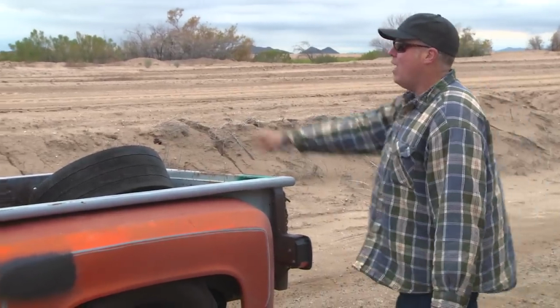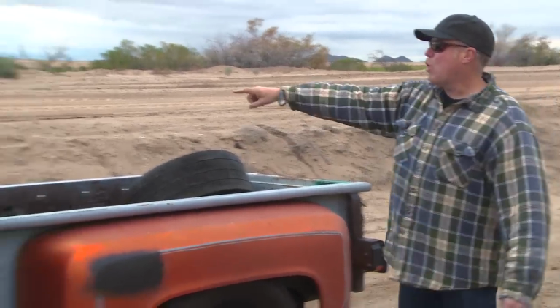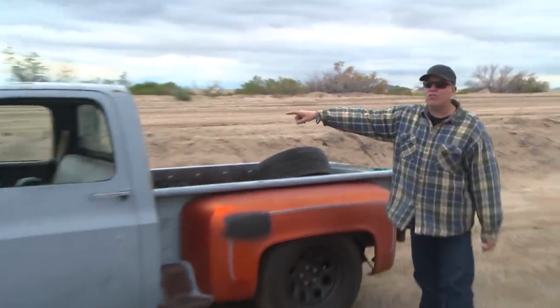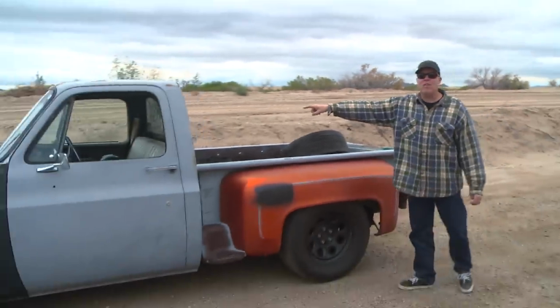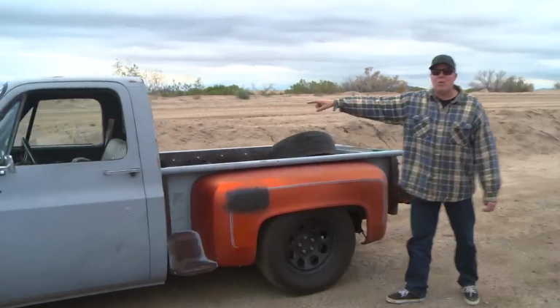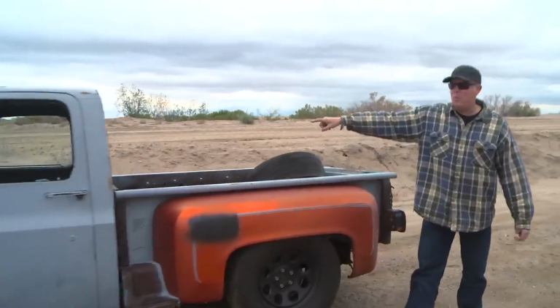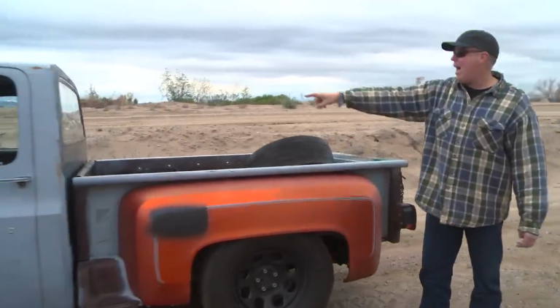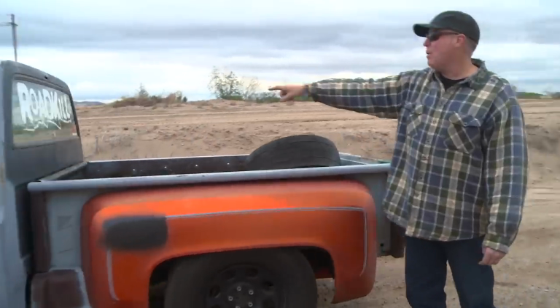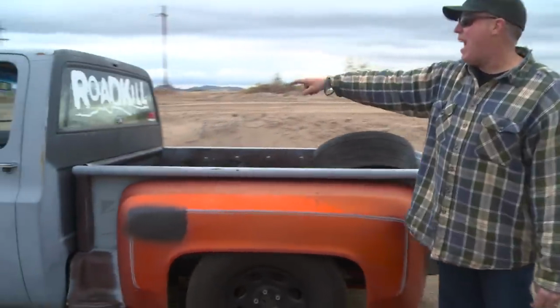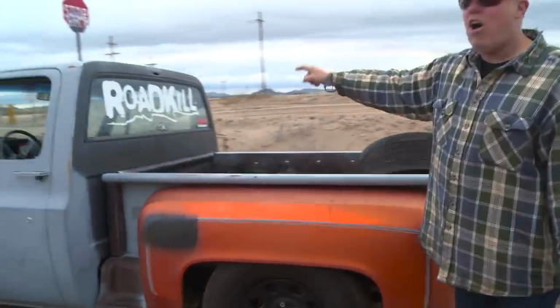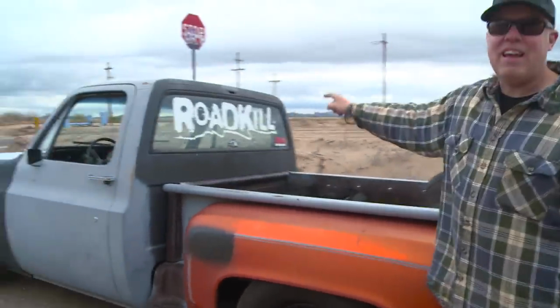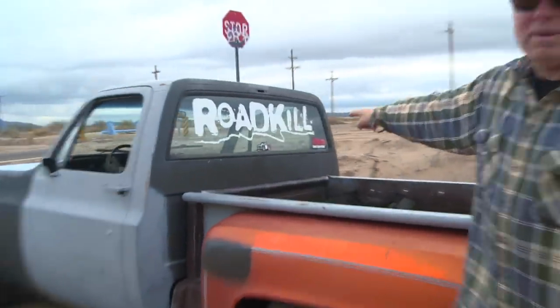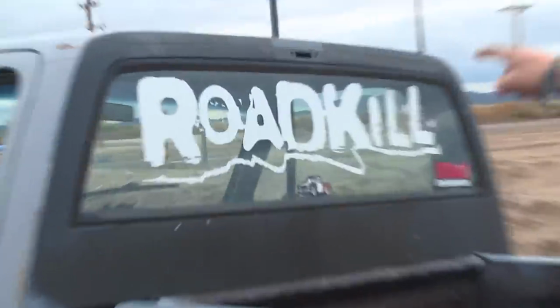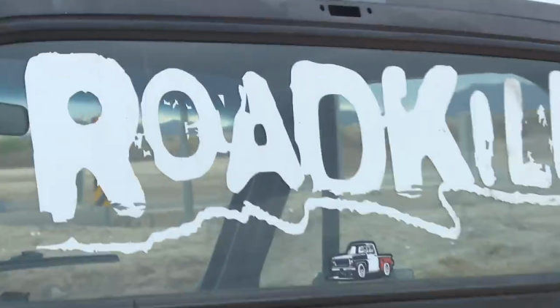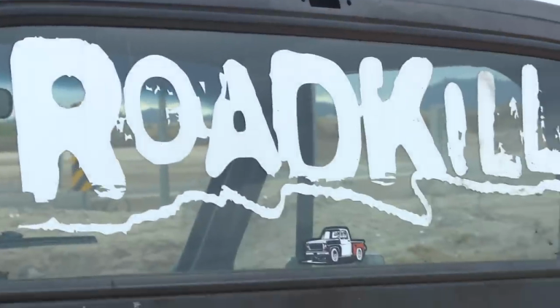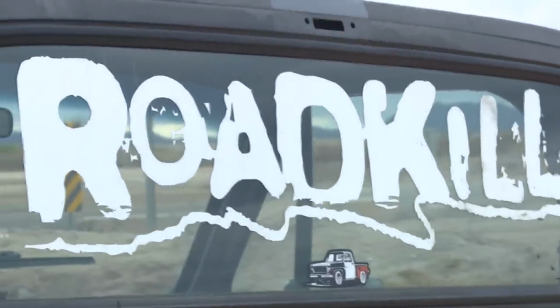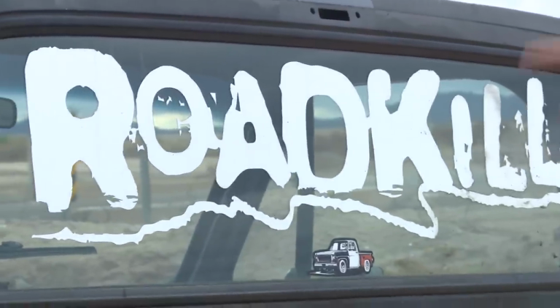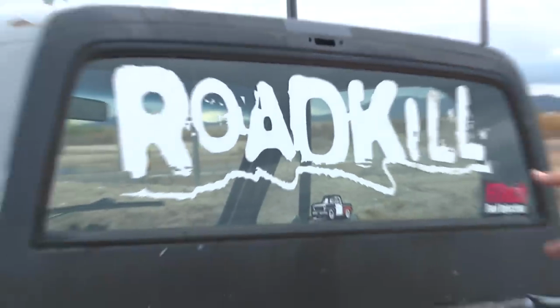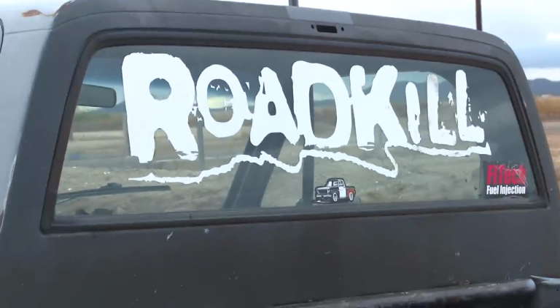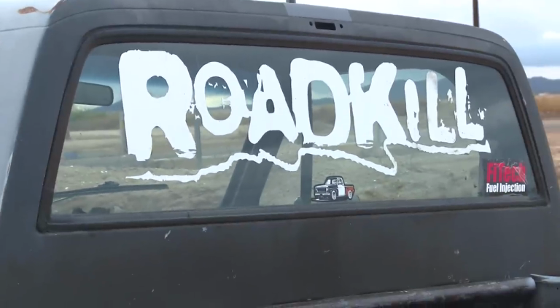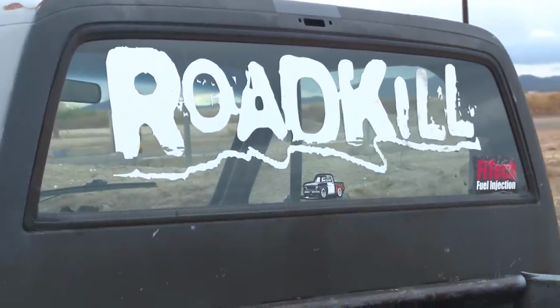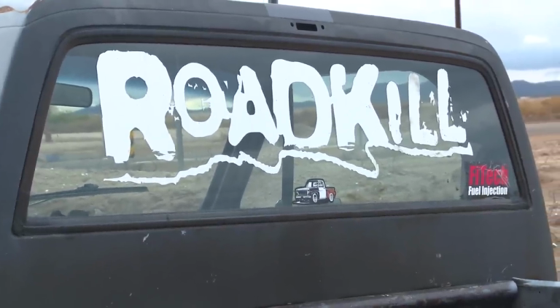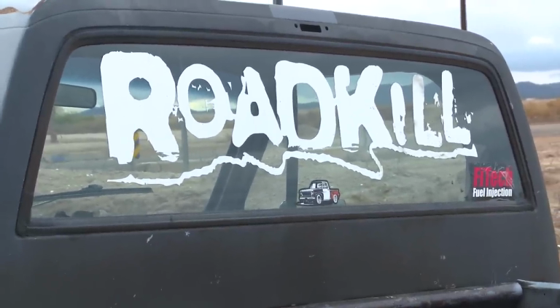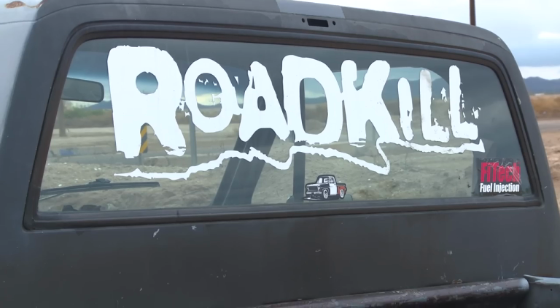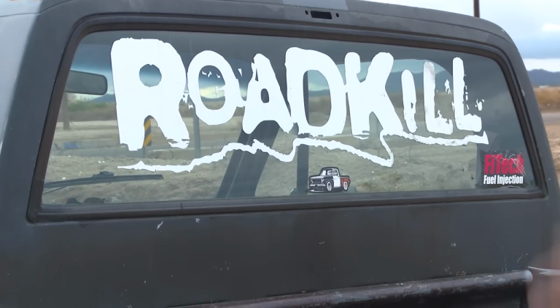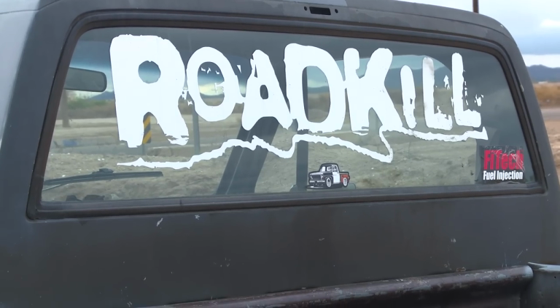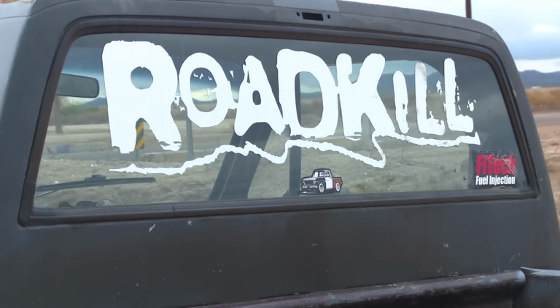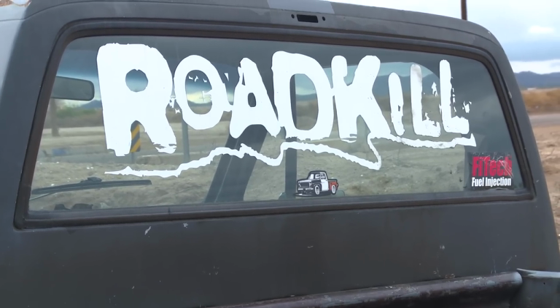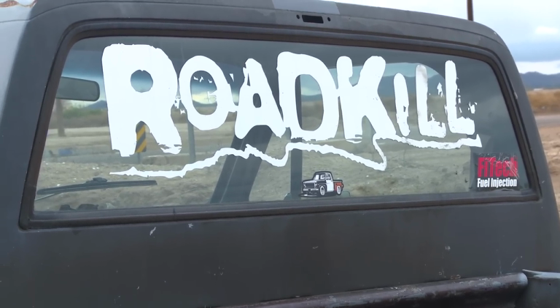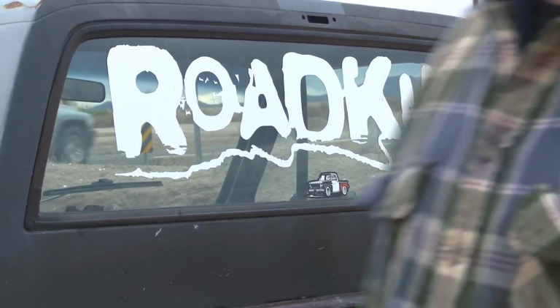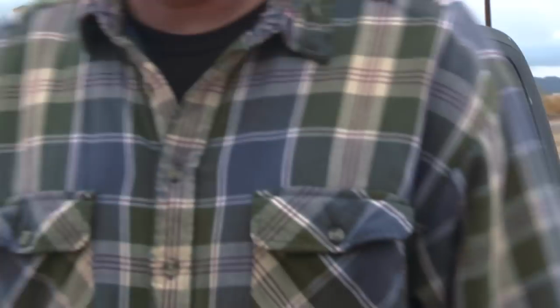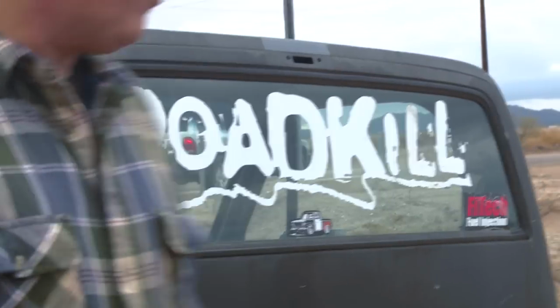The big Roadkill sticker on the back window — people ask about that all the time and want to buy it. We don't sell them because they're expensive to make and expensive to ship. That was just a one-off that I had done at a local shop.